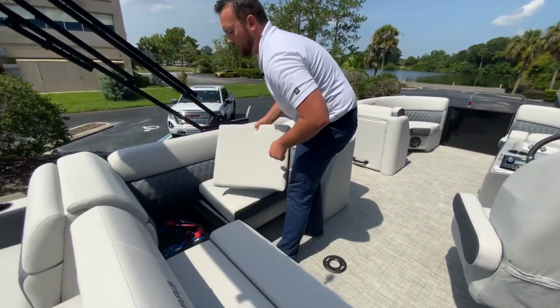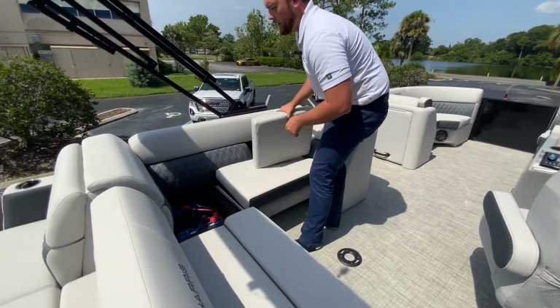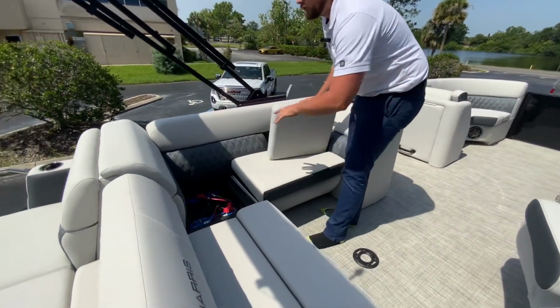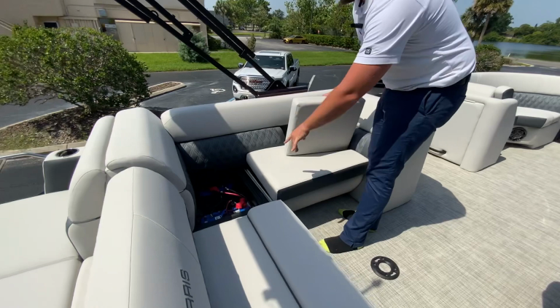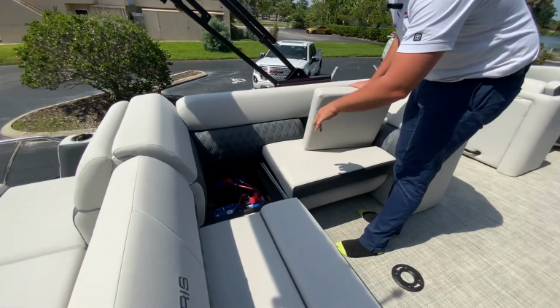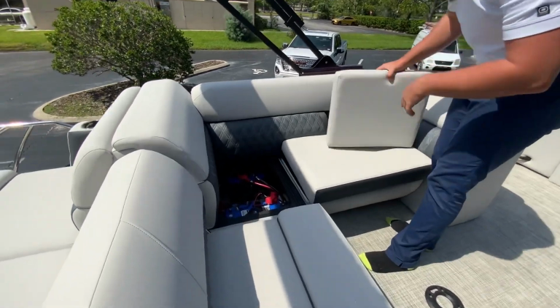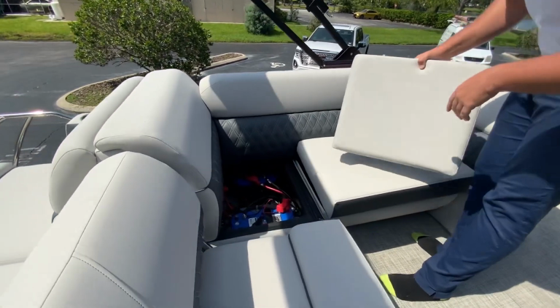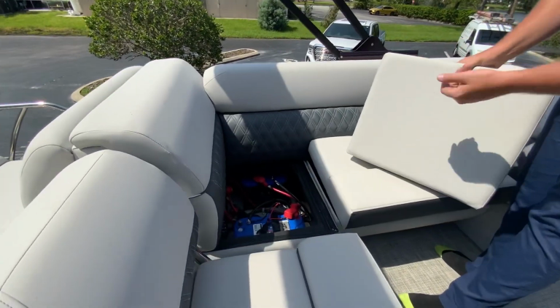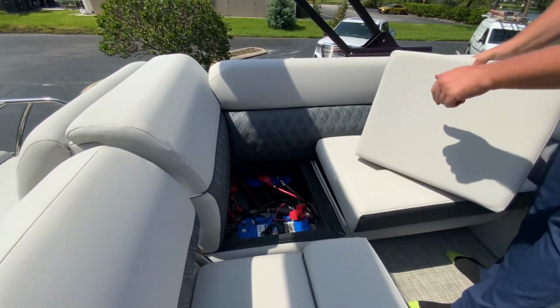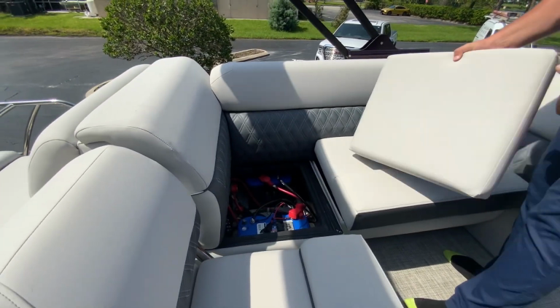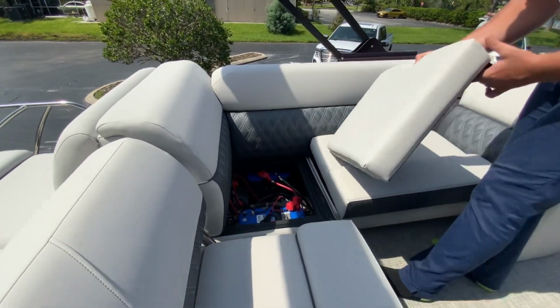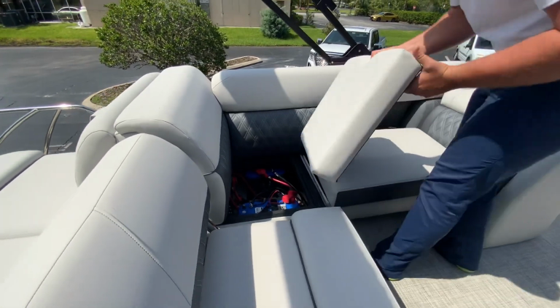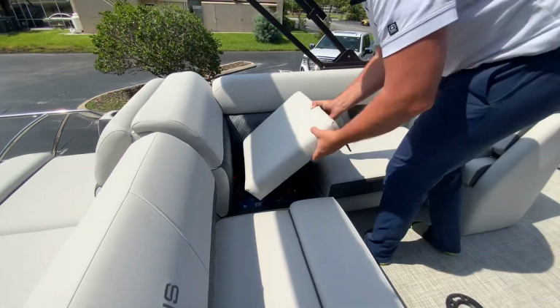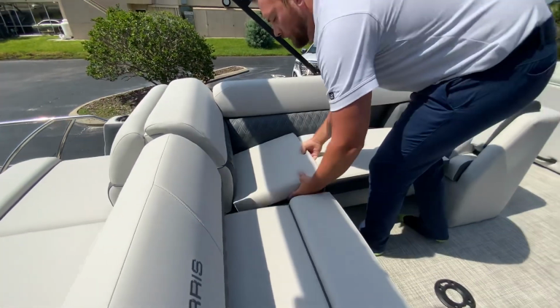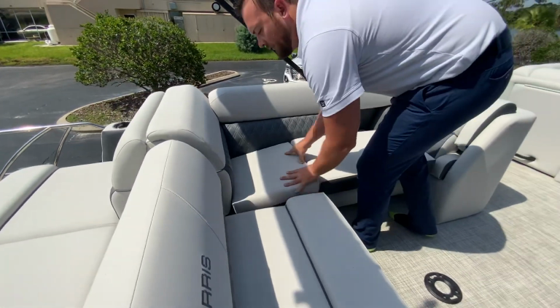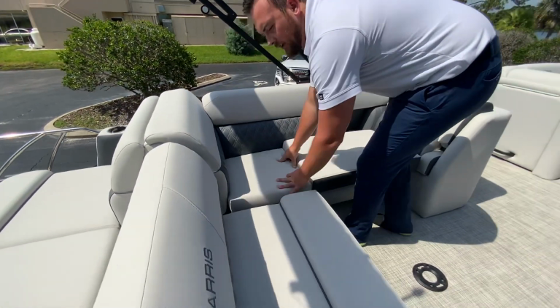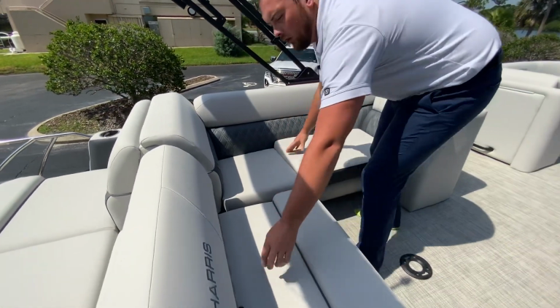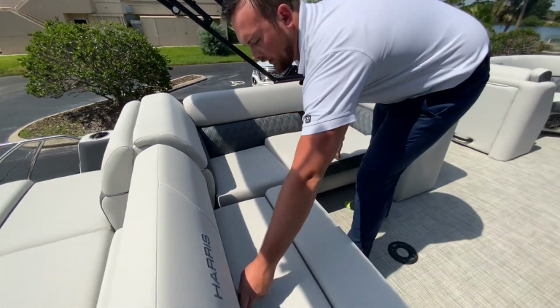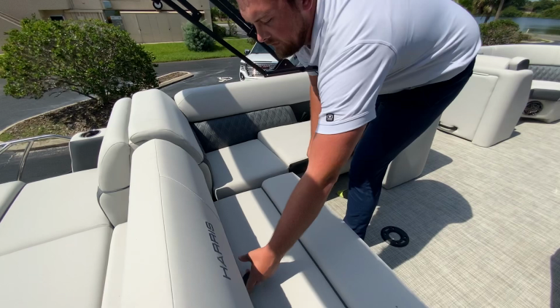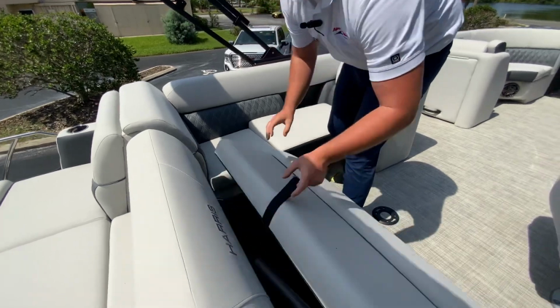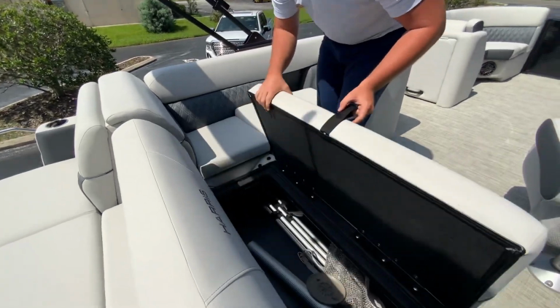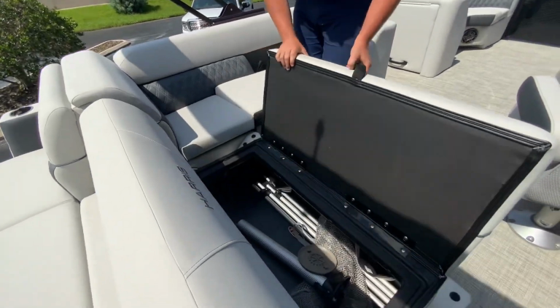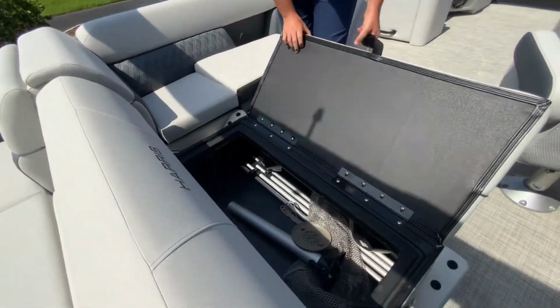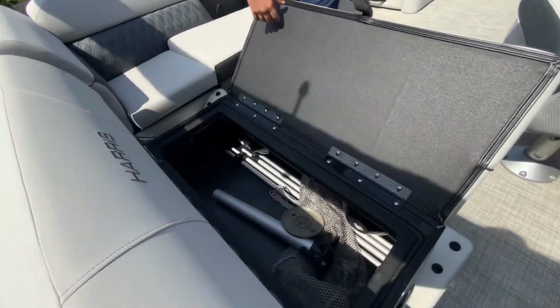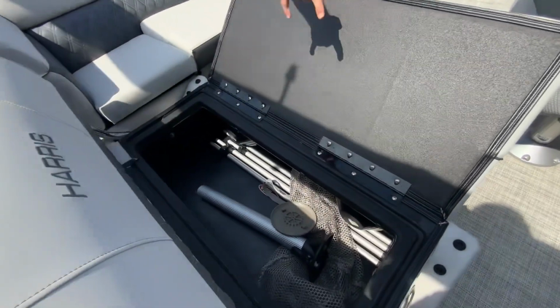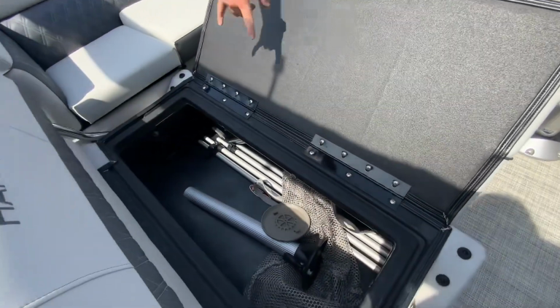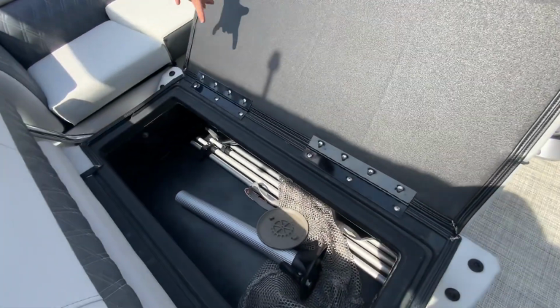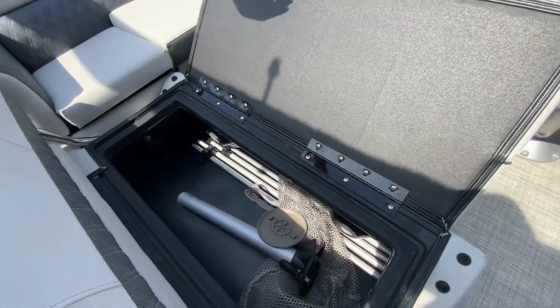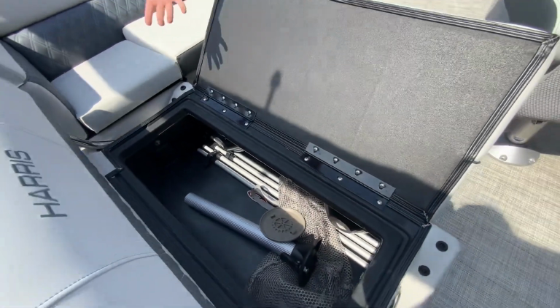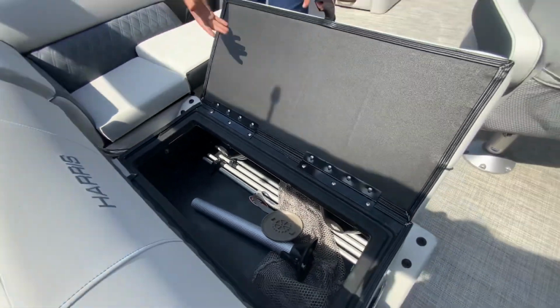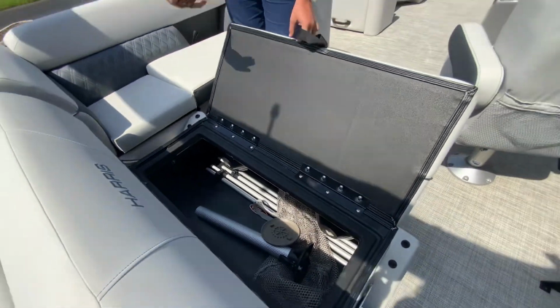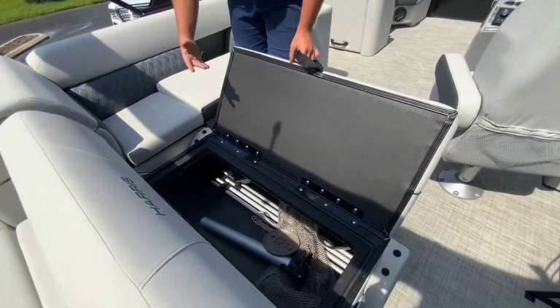Here we have twin batteries. Your battery switches are in there, and then other than this seat here, all of the other seats on Harris Pontoons are hinged so they're not flying out of the boat whenever you're underway.